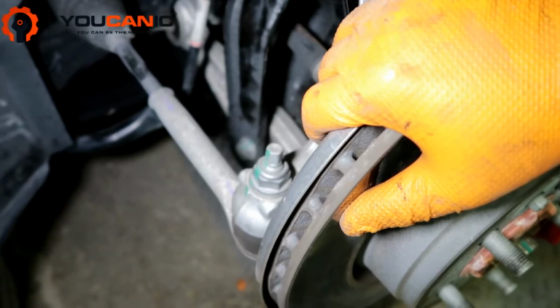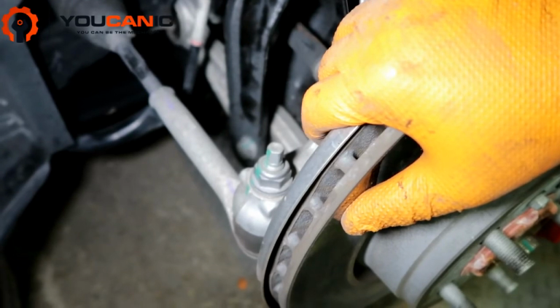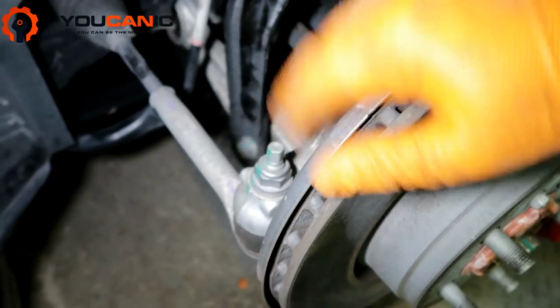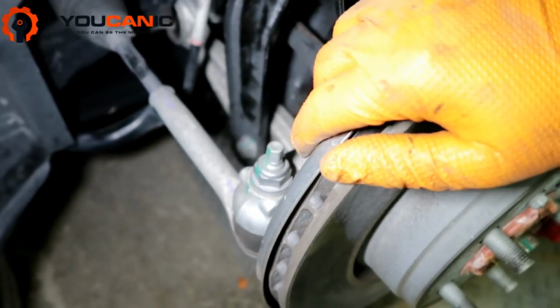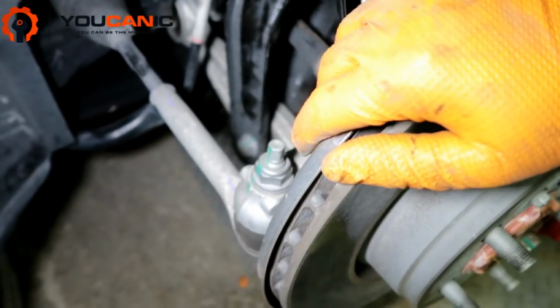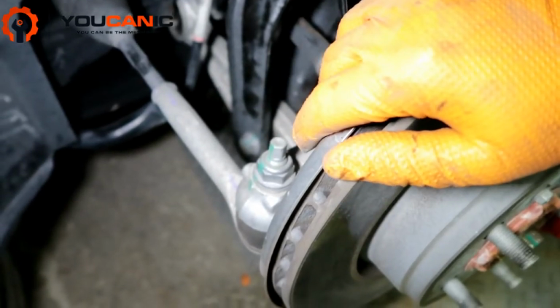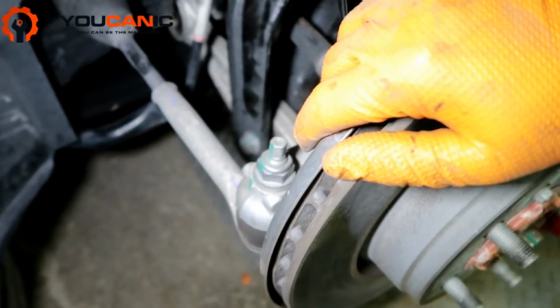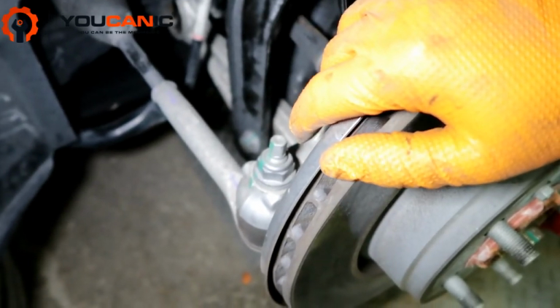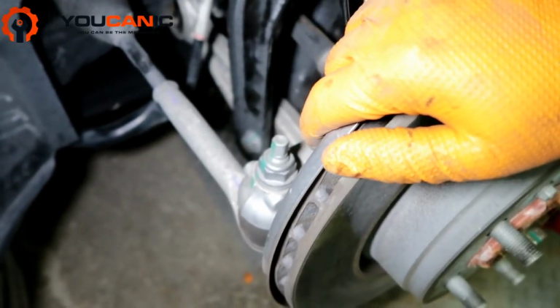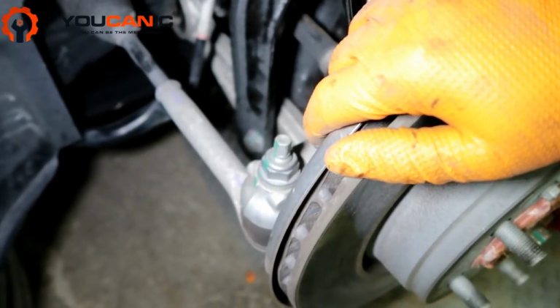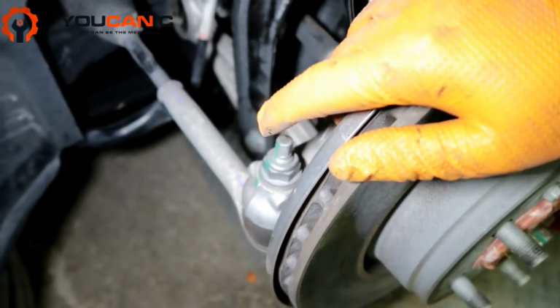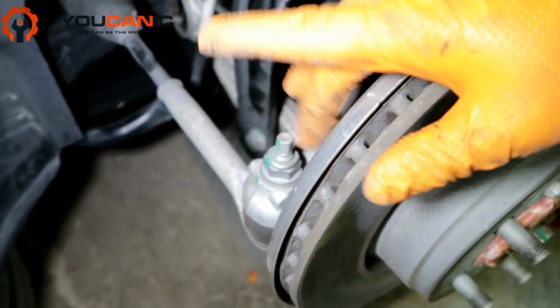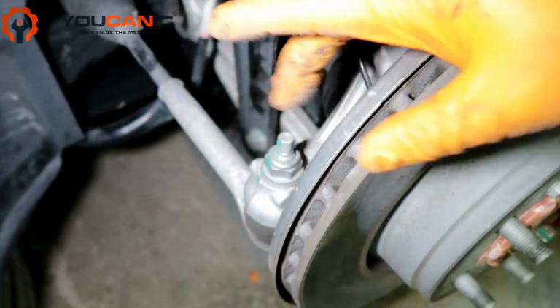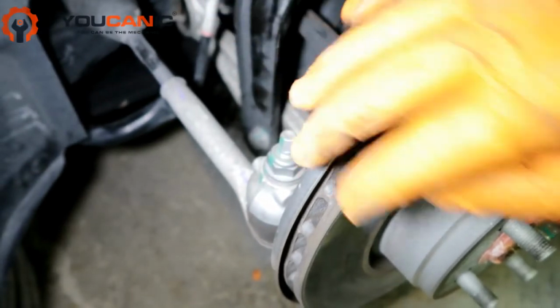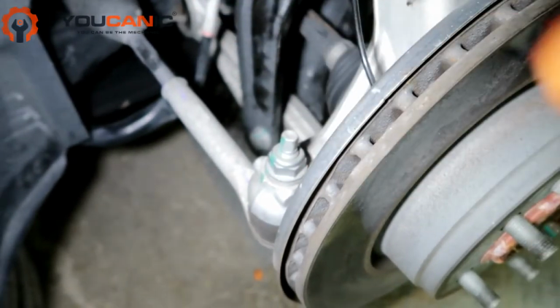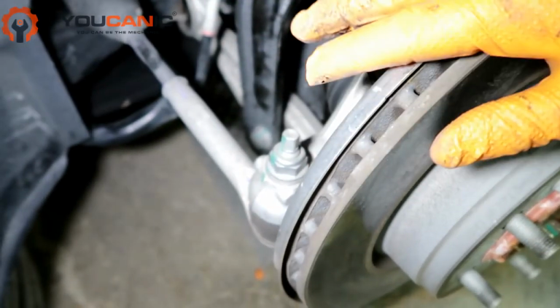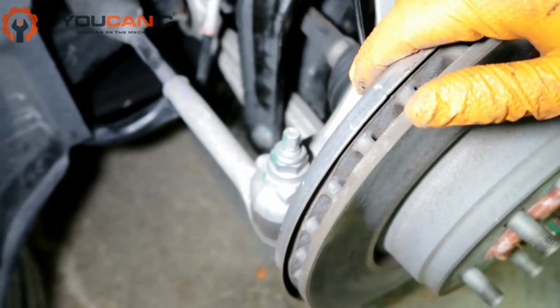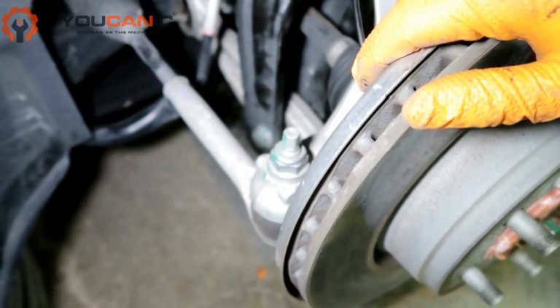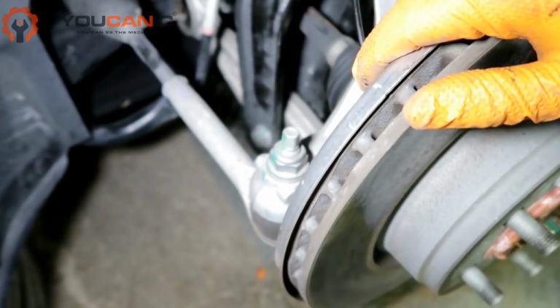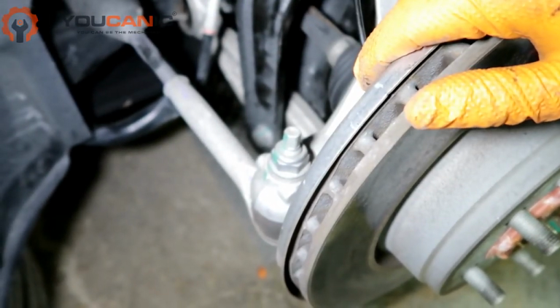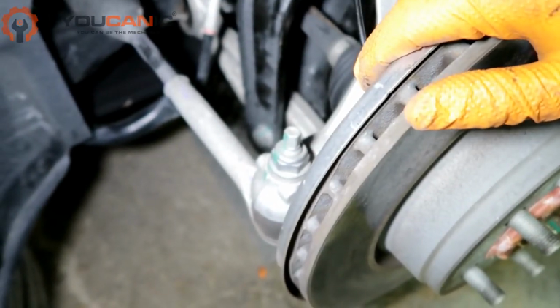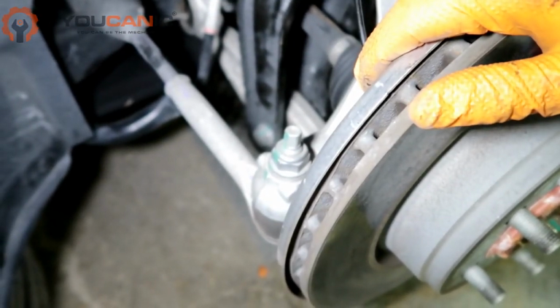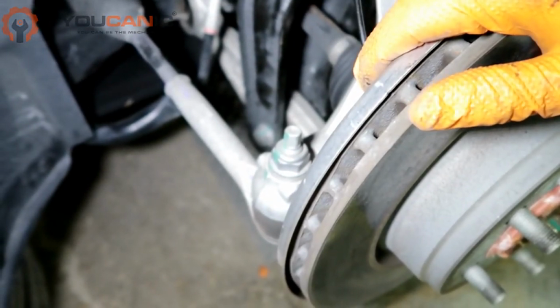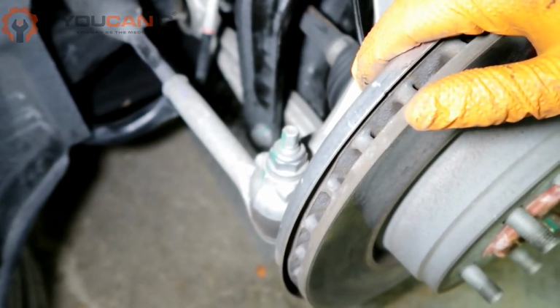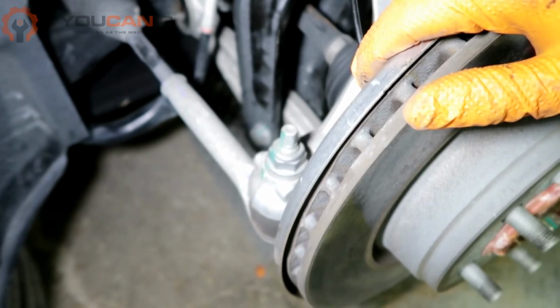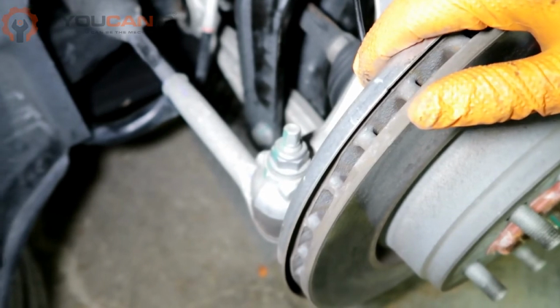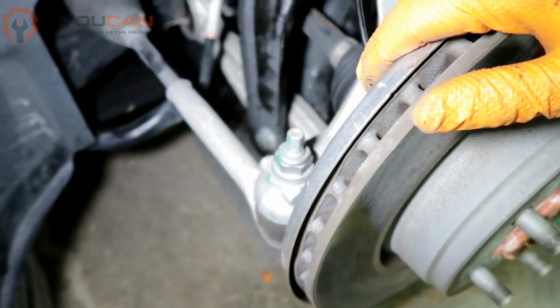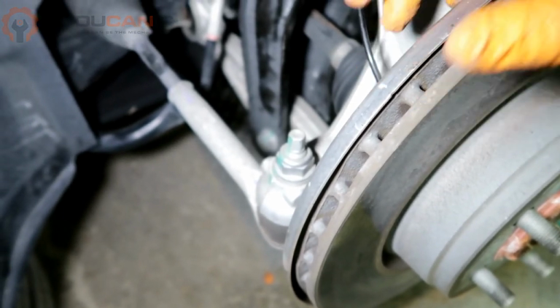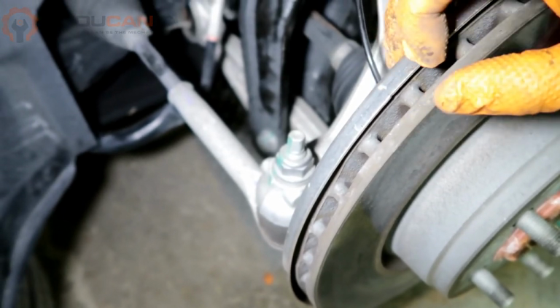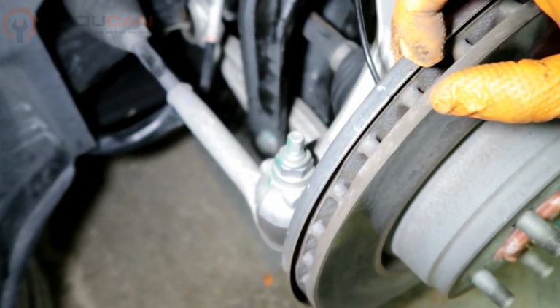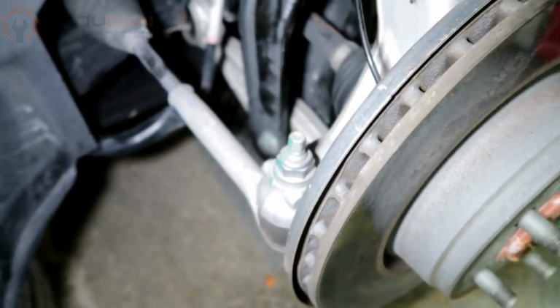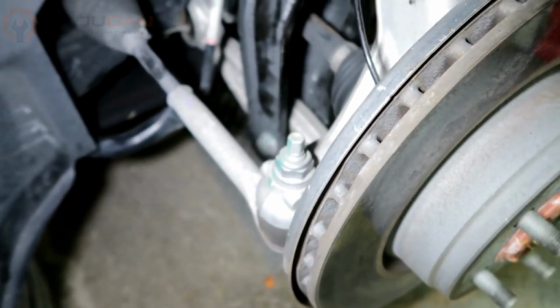Make sure to get that alignment even if your steering wheel doesn't pull — you still want to get an alignment just to make sure you don't have uneven tire wear. Thank you for watching, and for more help make sure to follow our step-by-step guide.